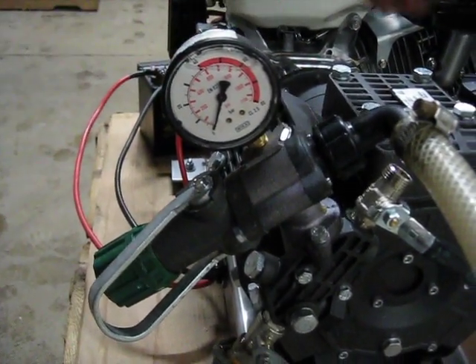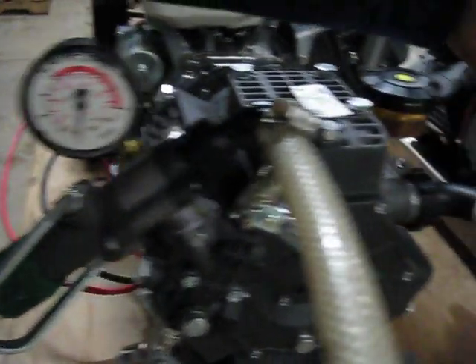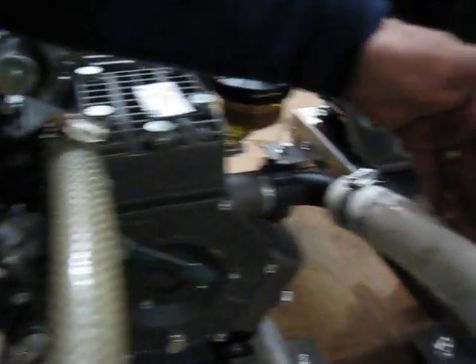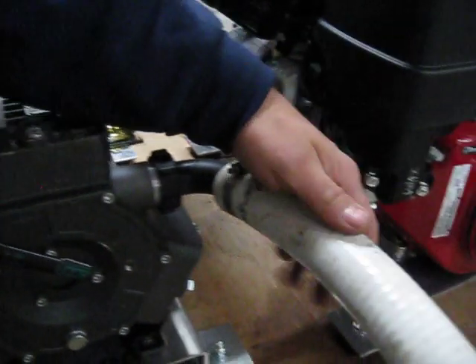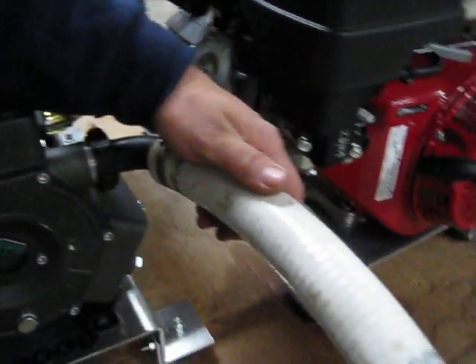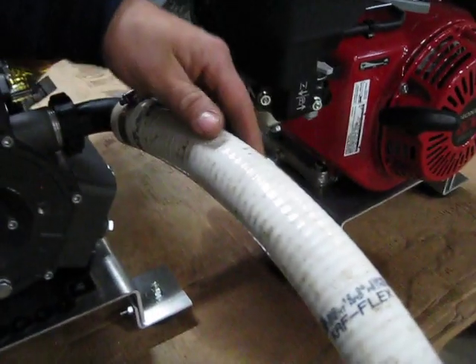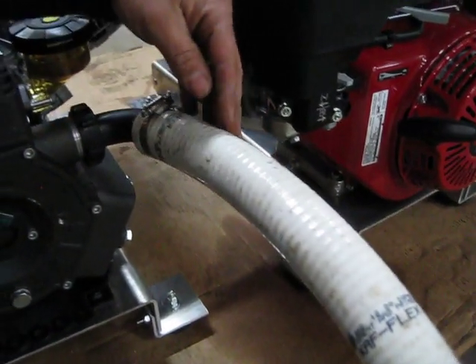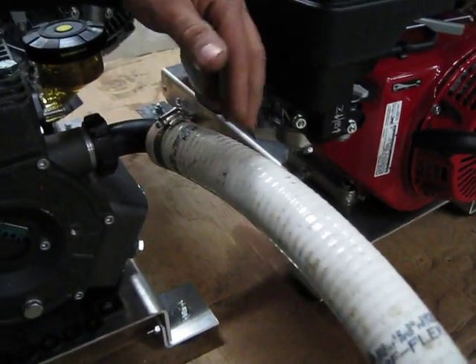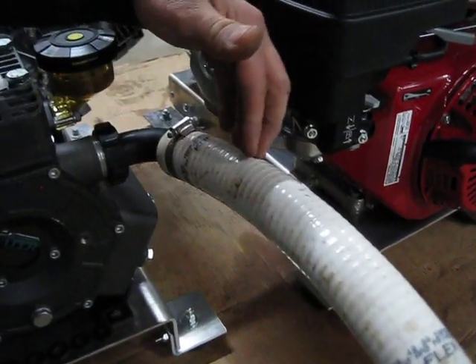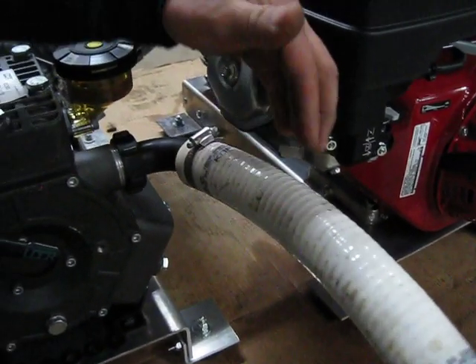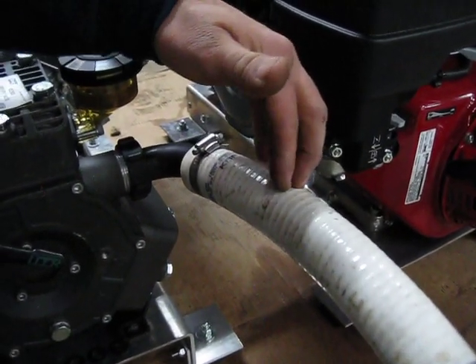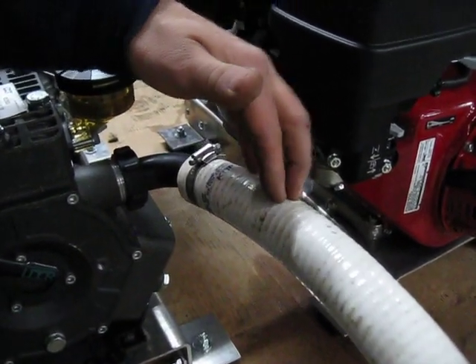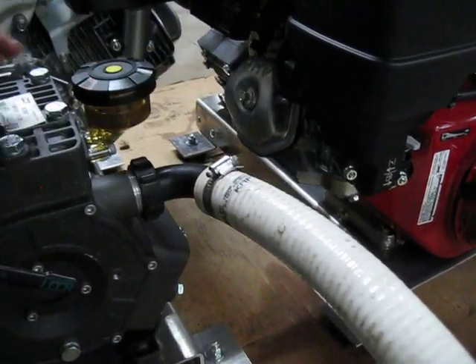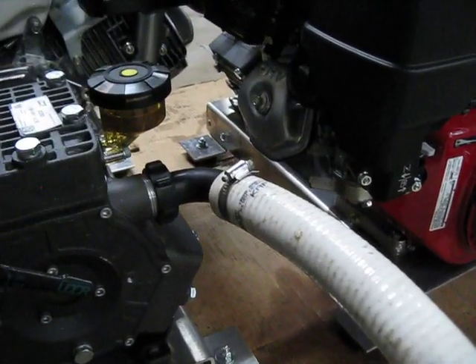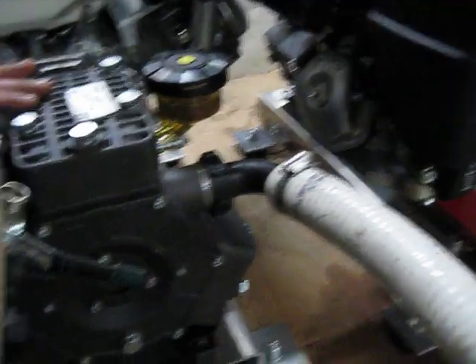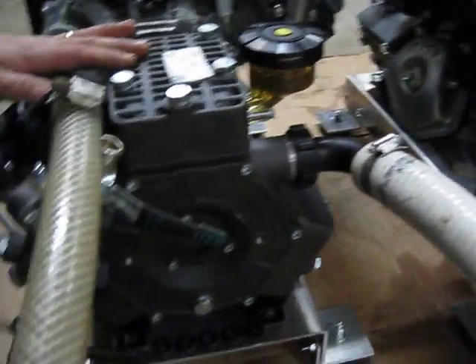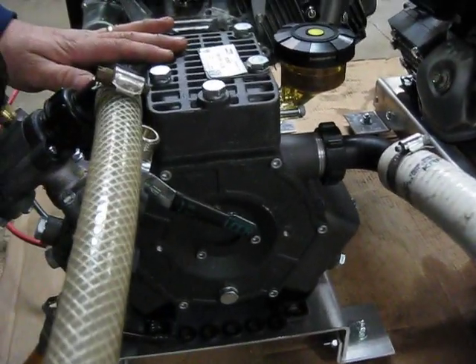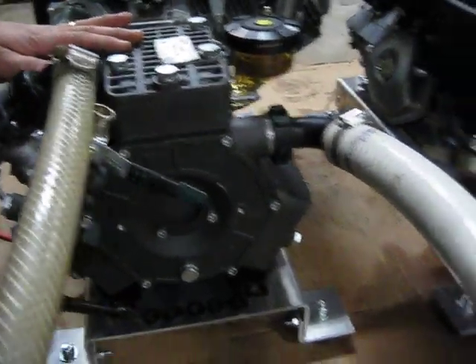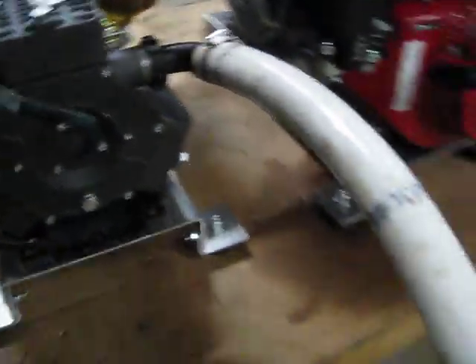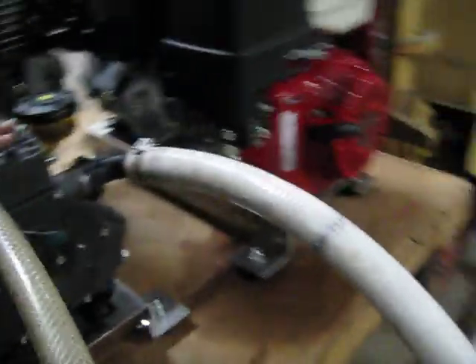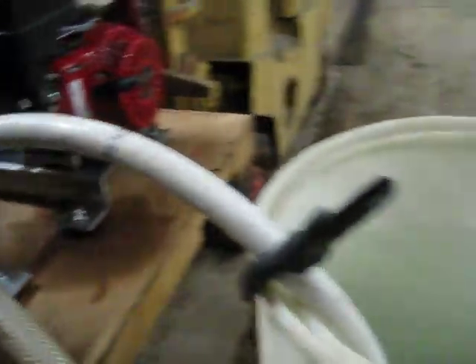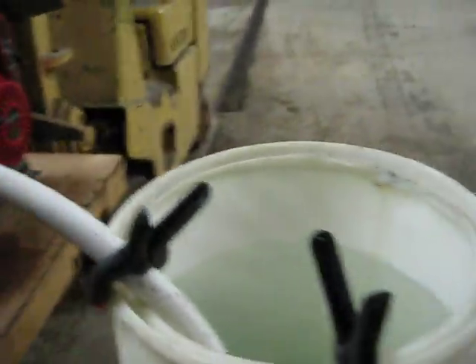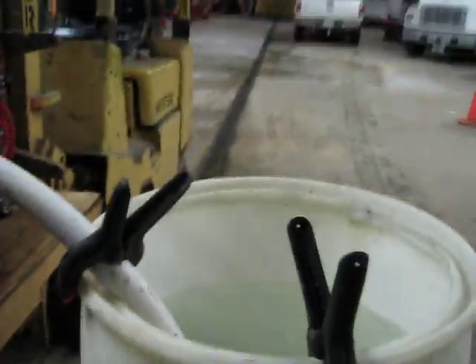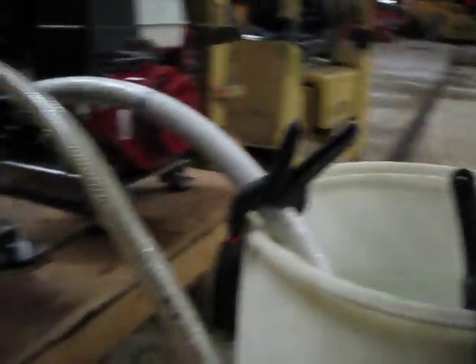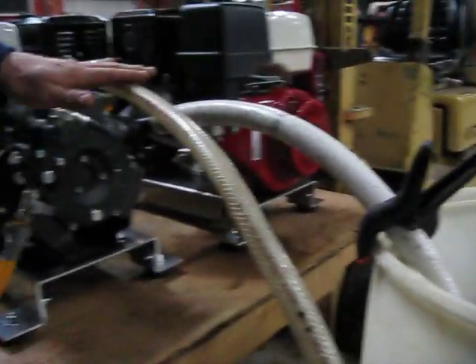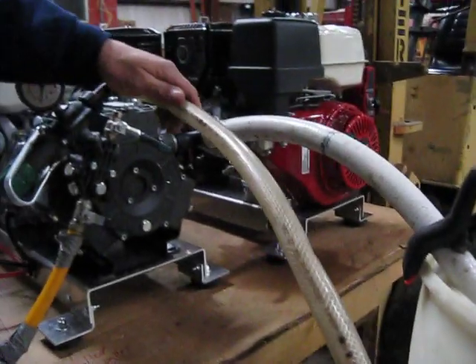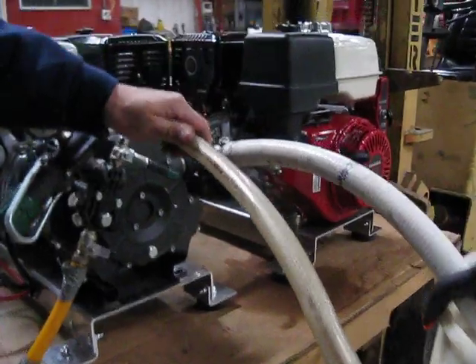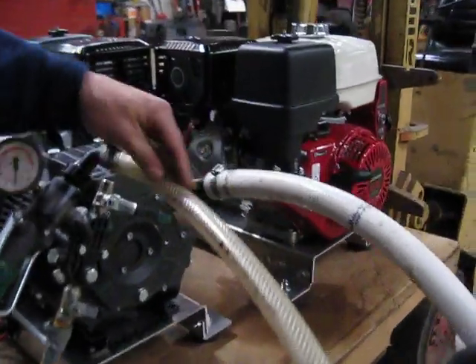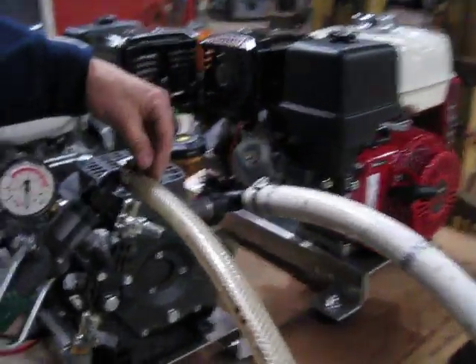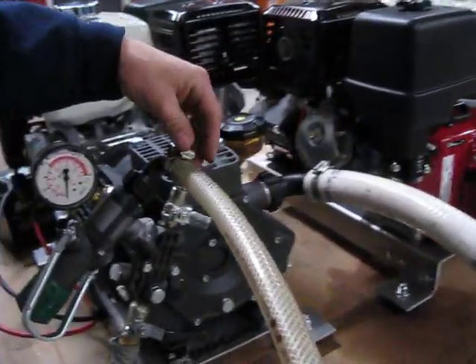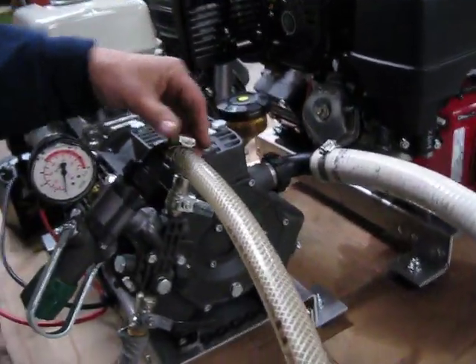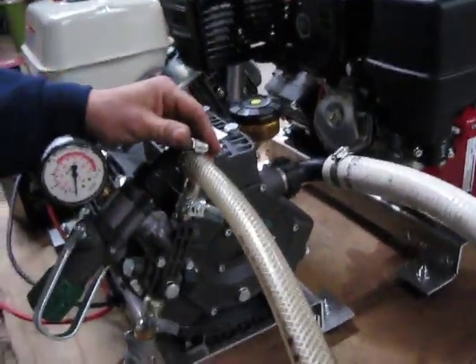We come in with an inch and a quarter inlet line. You can see that this pump is higher than the water level right now — it will be able to suck this up without a problem. This line that you see running back to the tank is your bypass line.